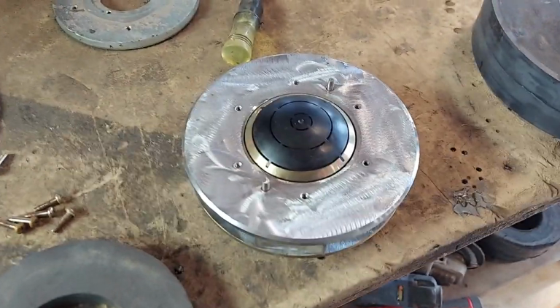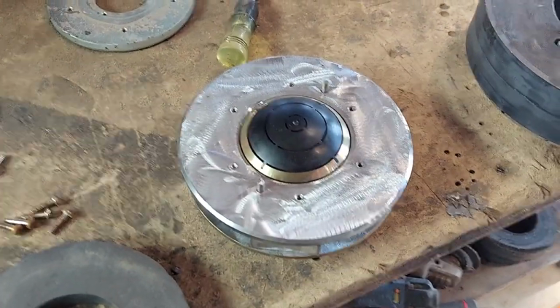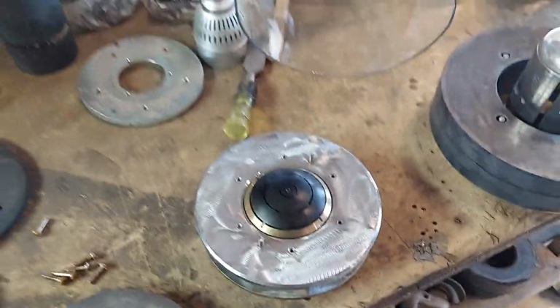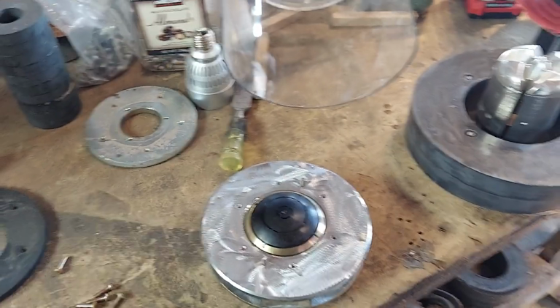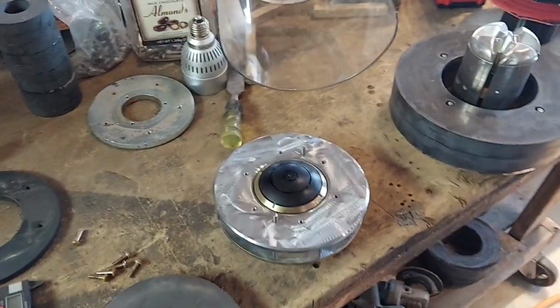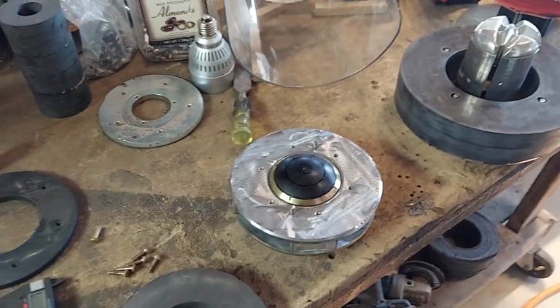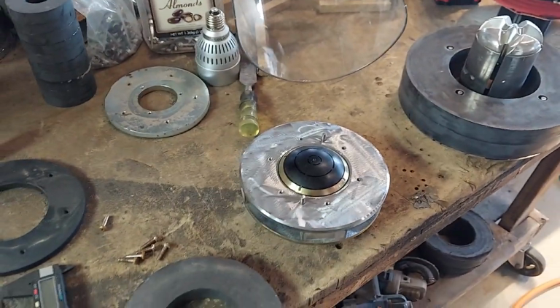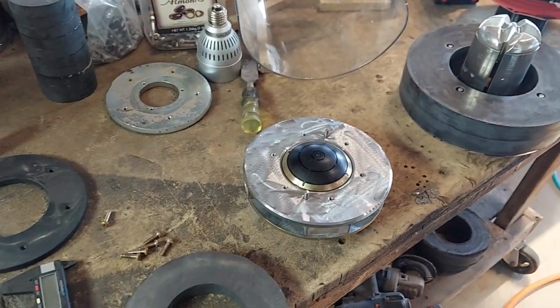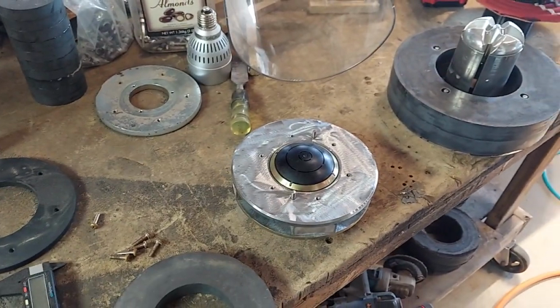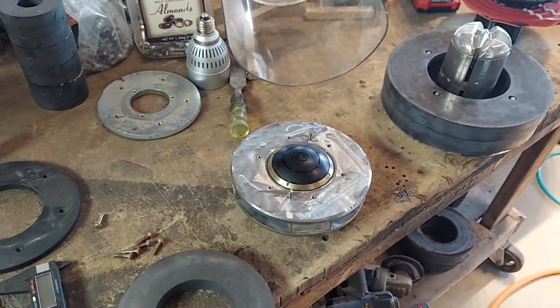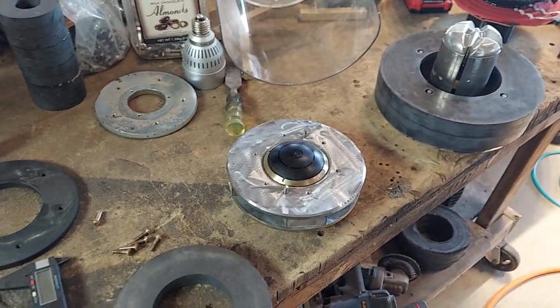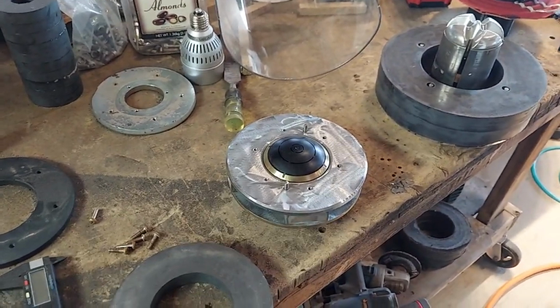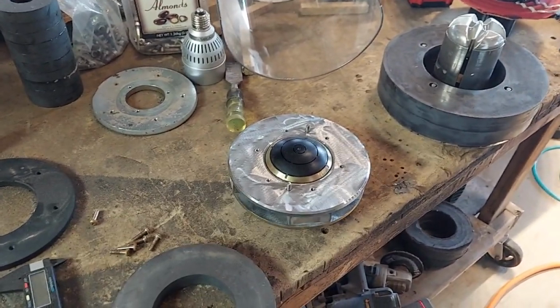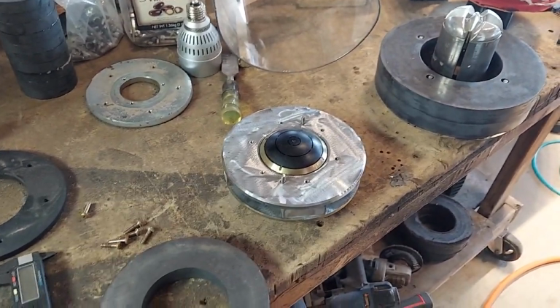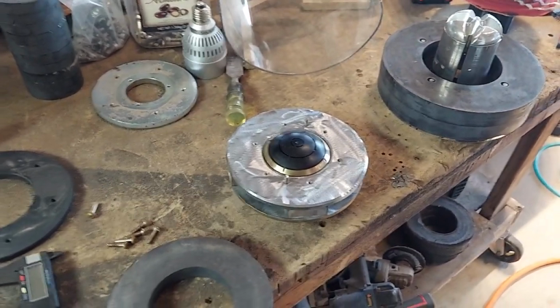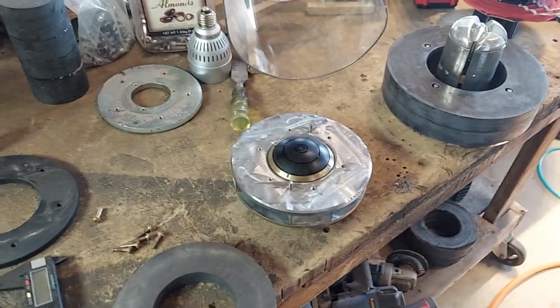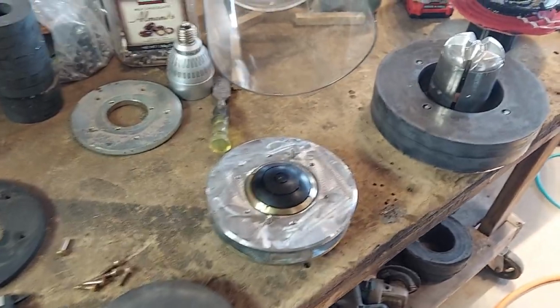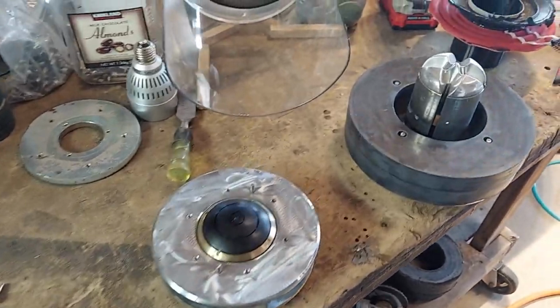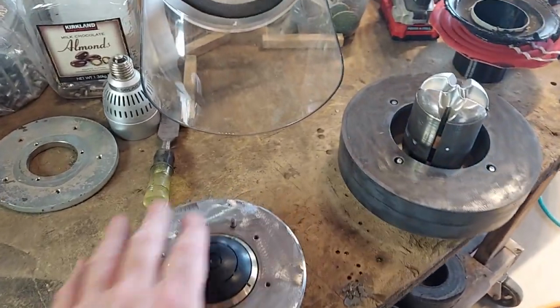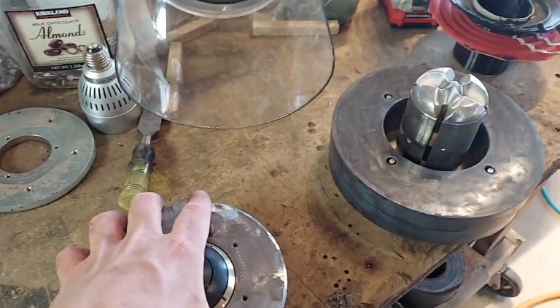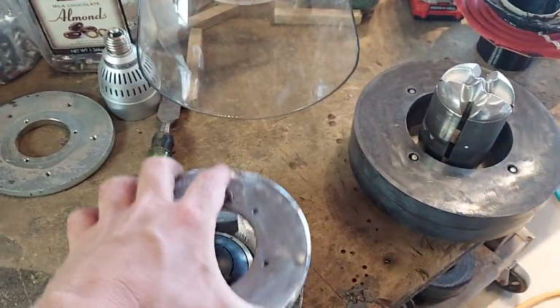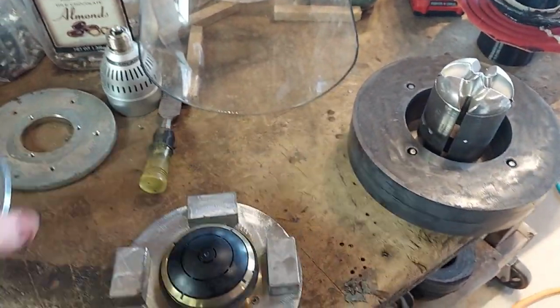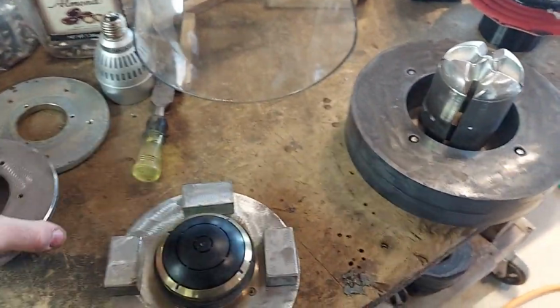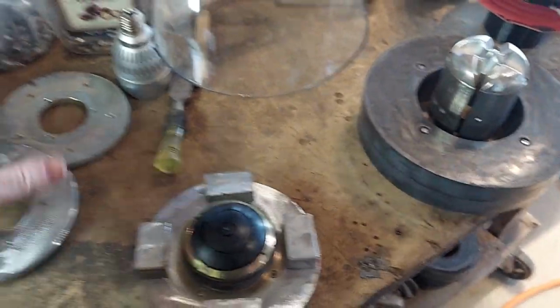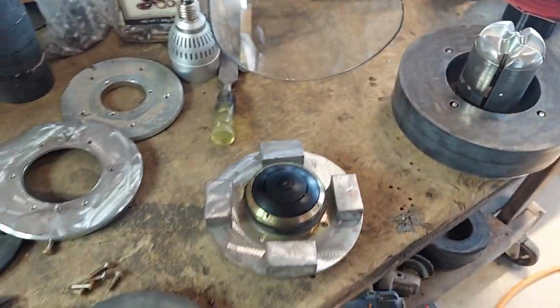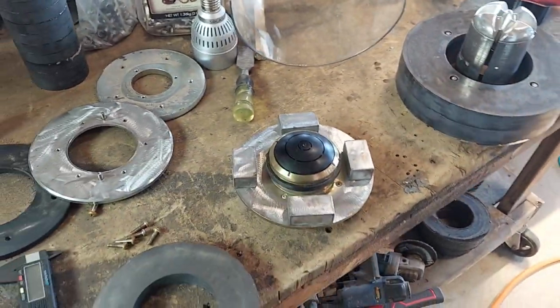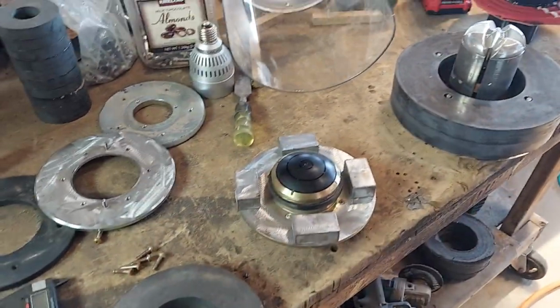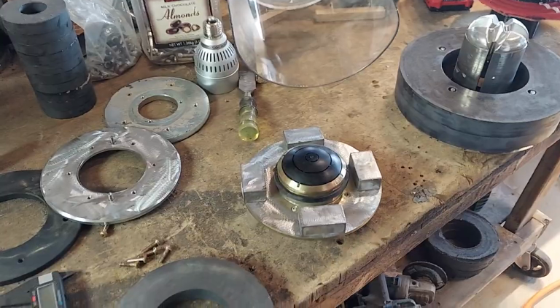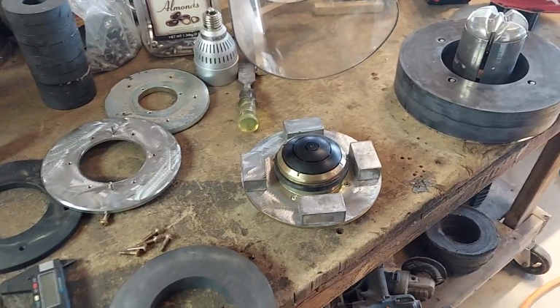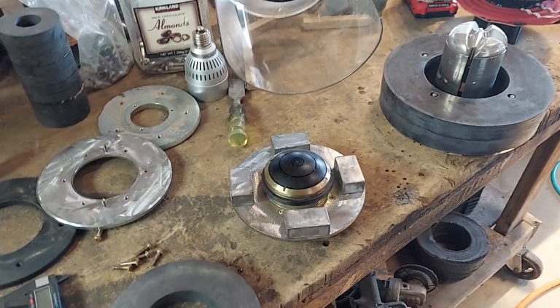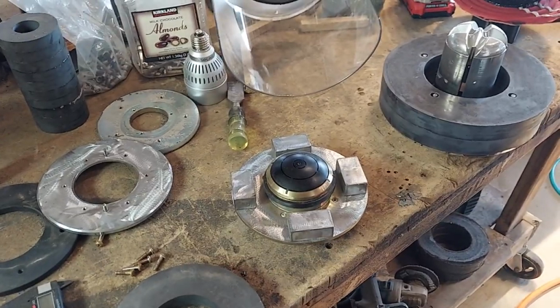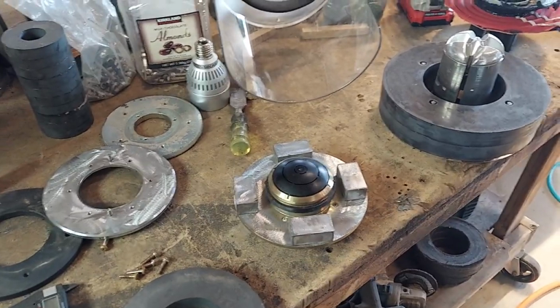That's it. I don't recommend you guys do this, but I'm just saying this is how I'm fixing this particular problem — that's how I'm addressing it. So if you can do that, if you have a magnetizer, go for it. If you don't, don't.